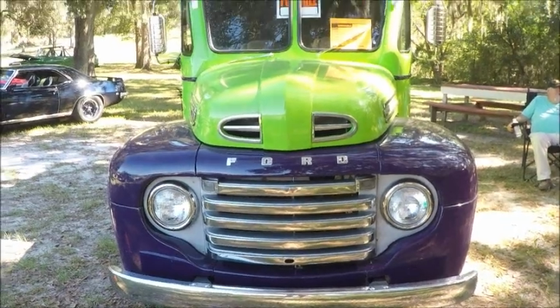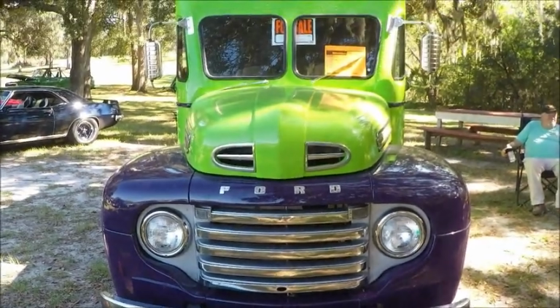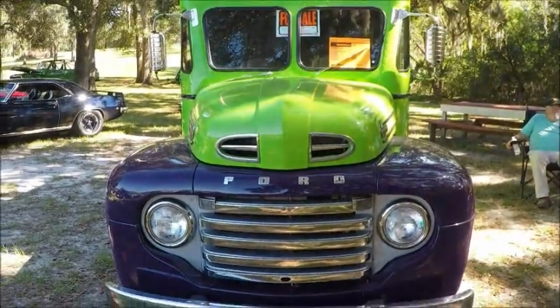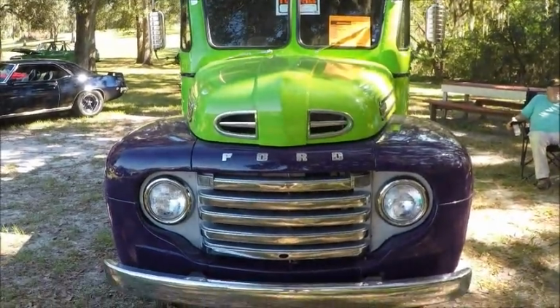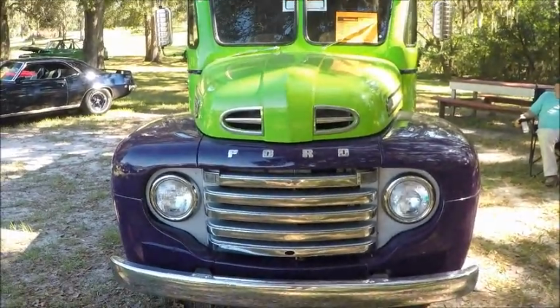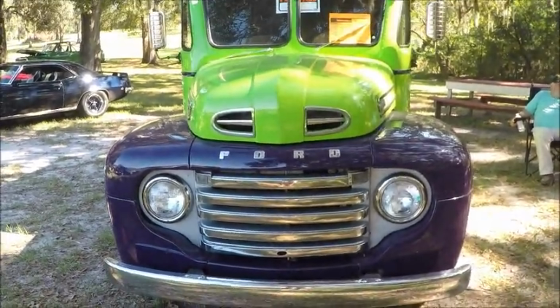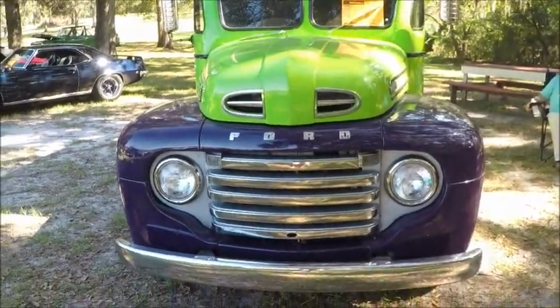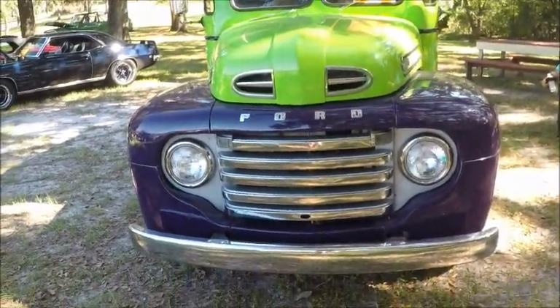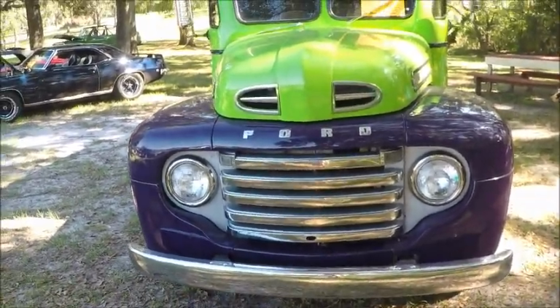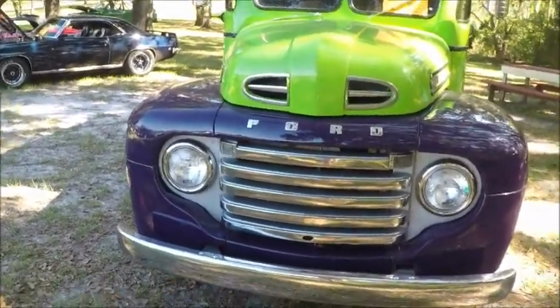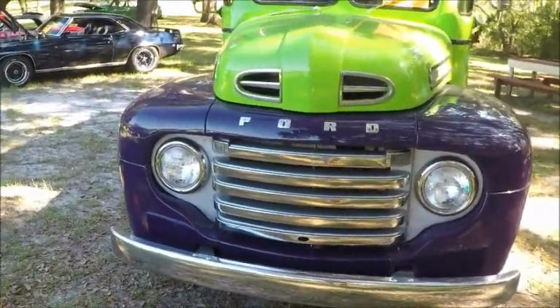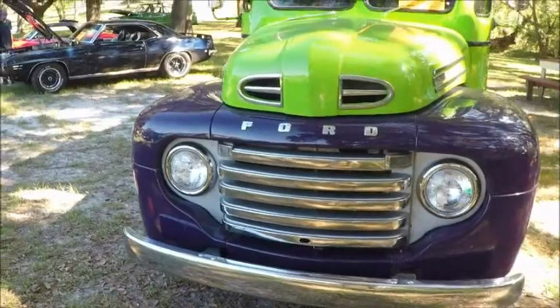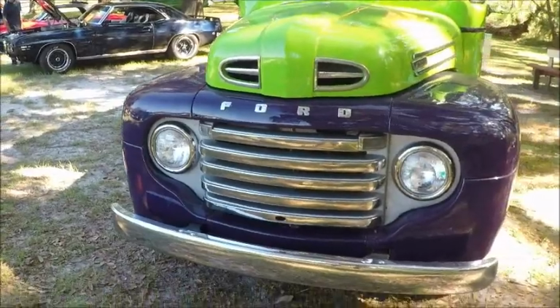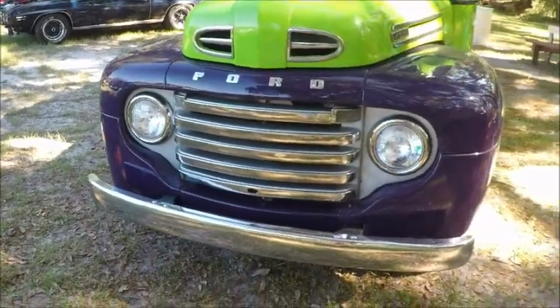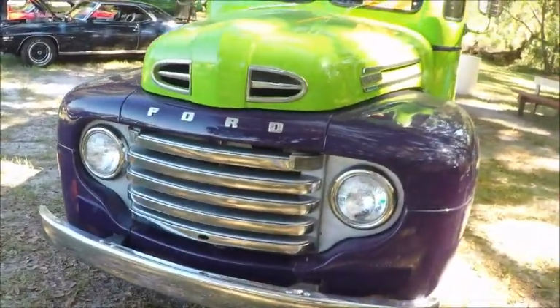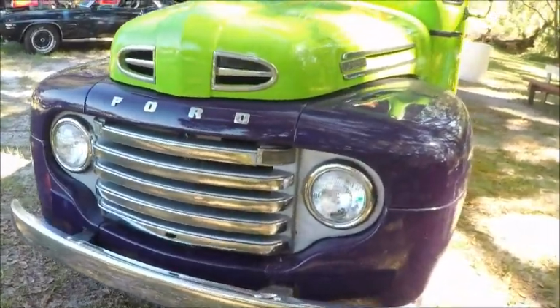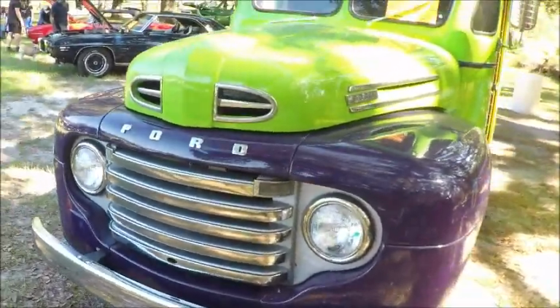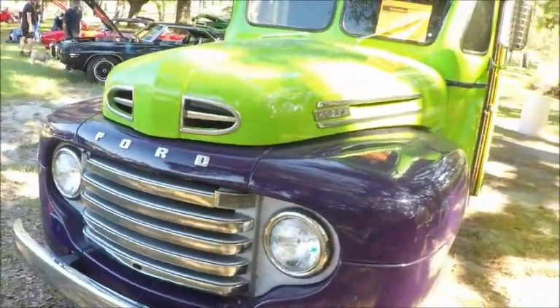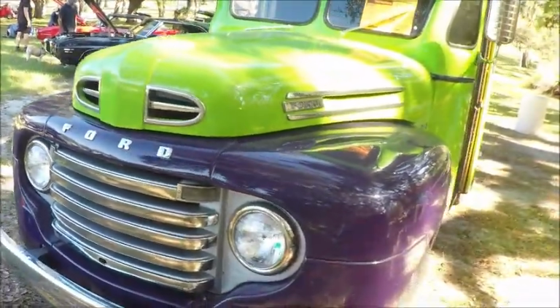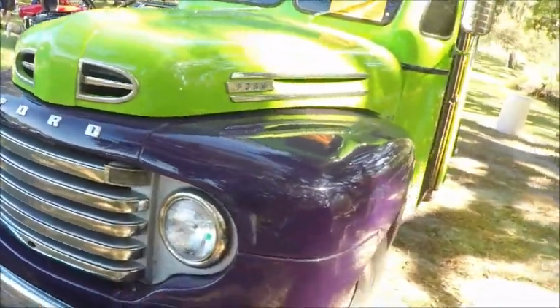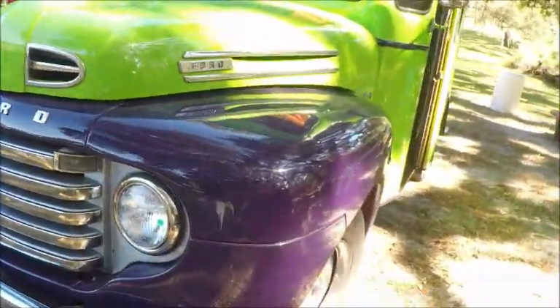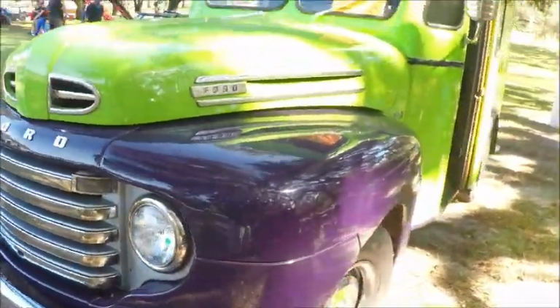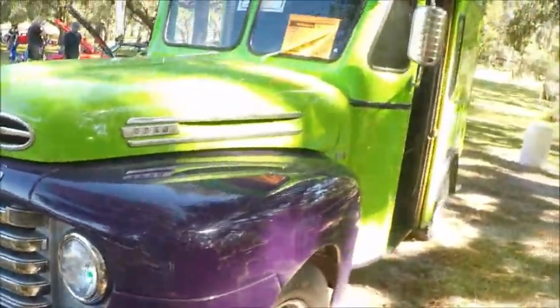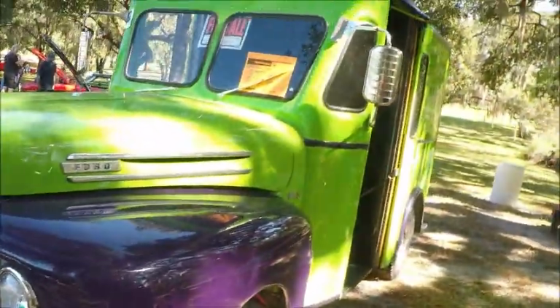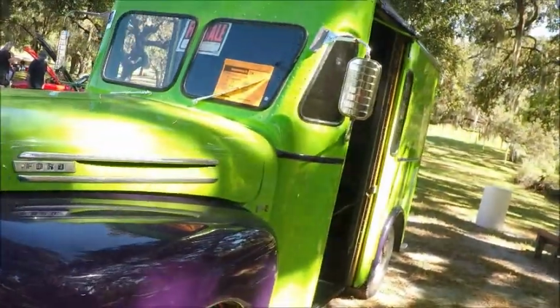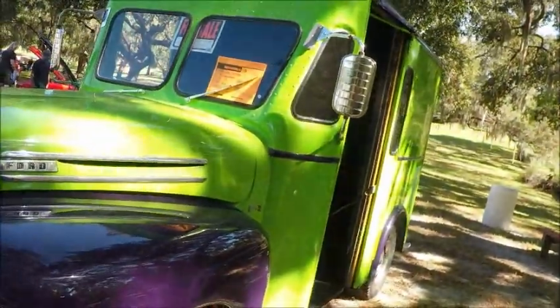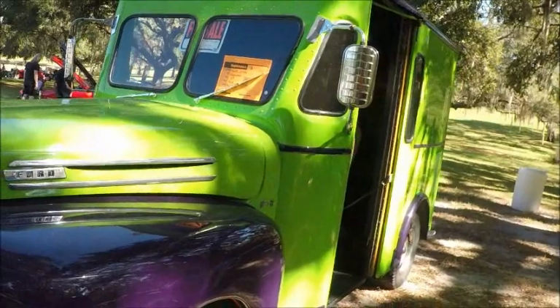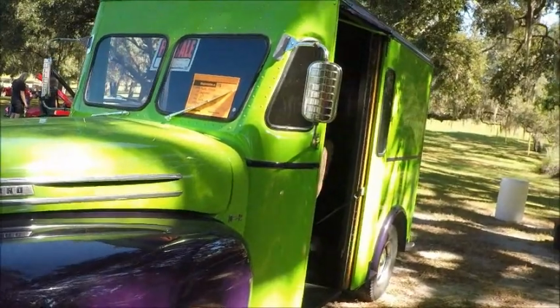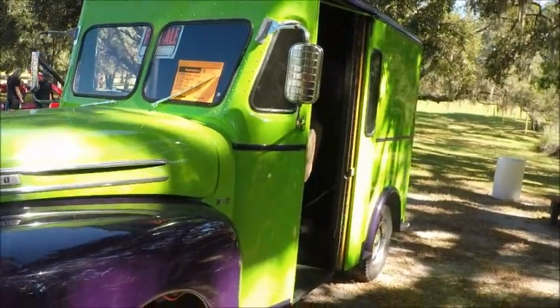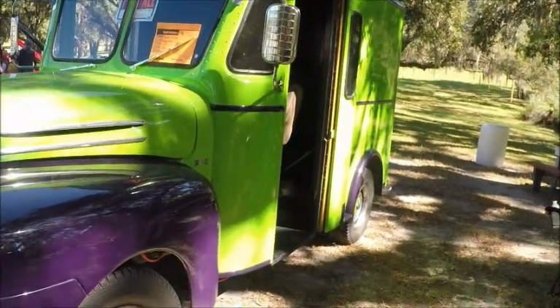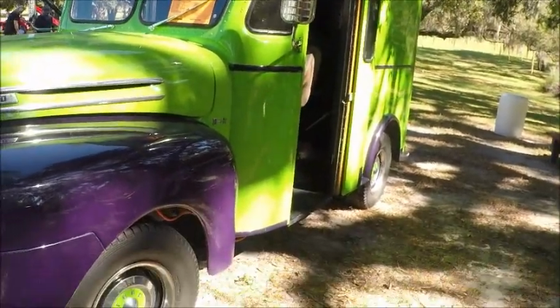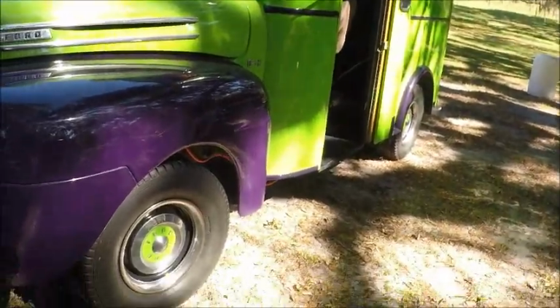This beauty is a 1949 Ford F1 truck. It's very interesting — it's purple and chartreuse, I guess you'd call it, a combination.